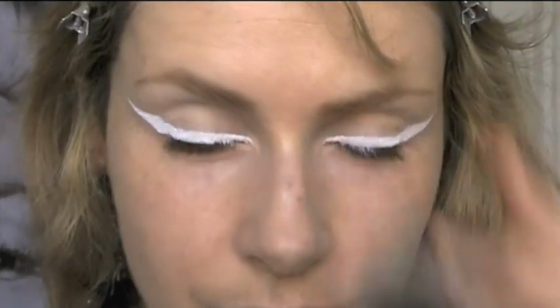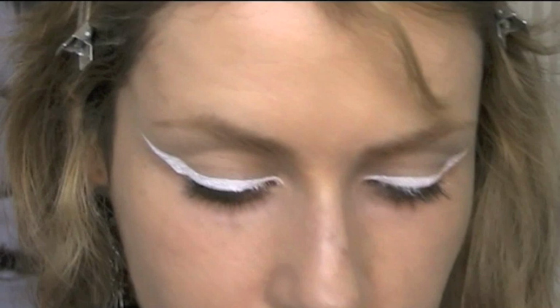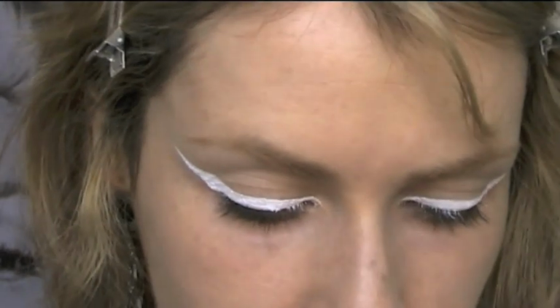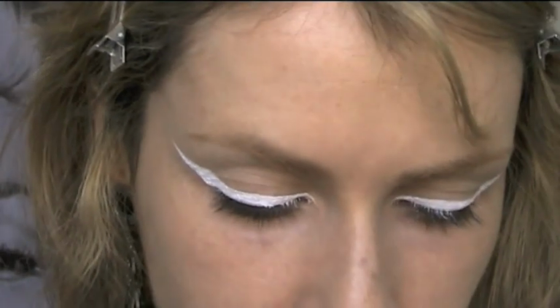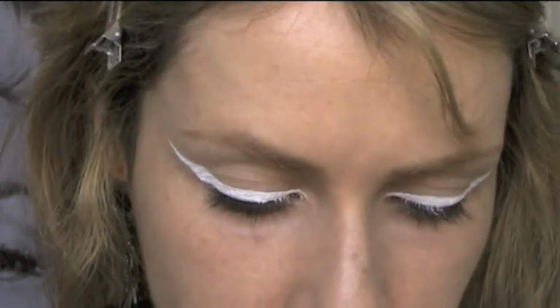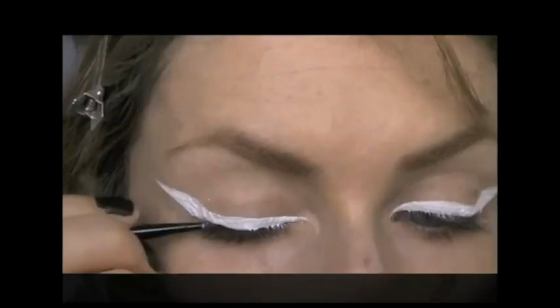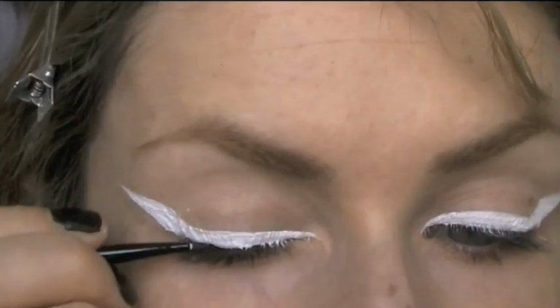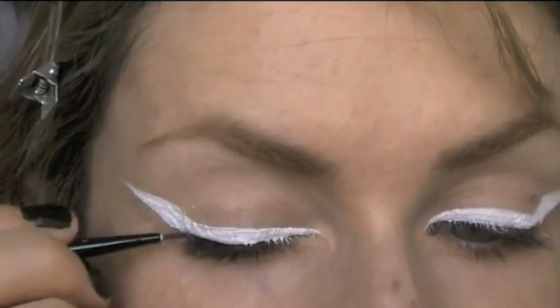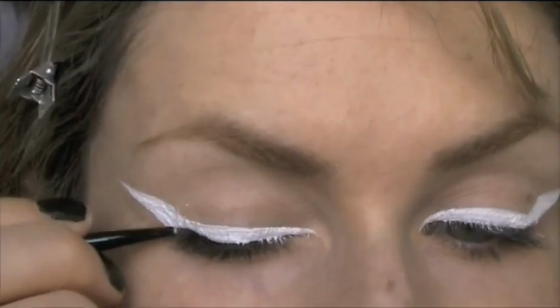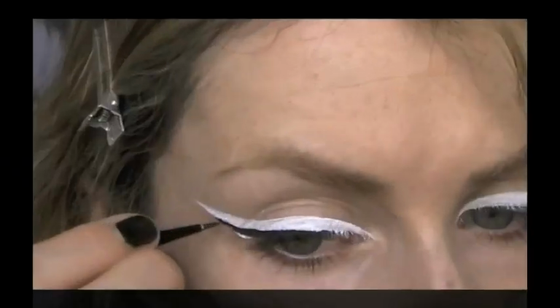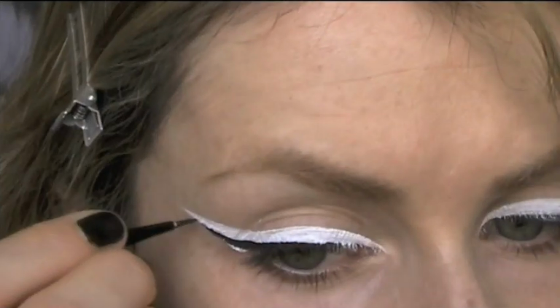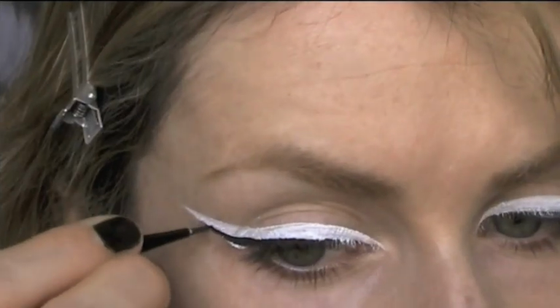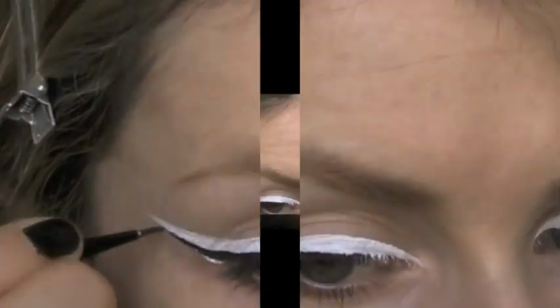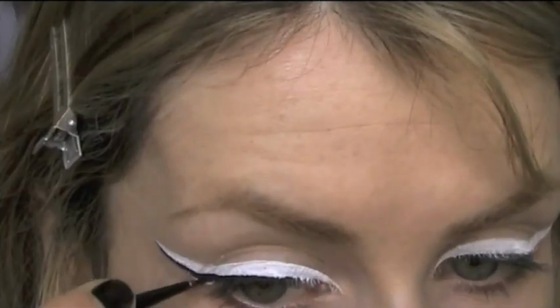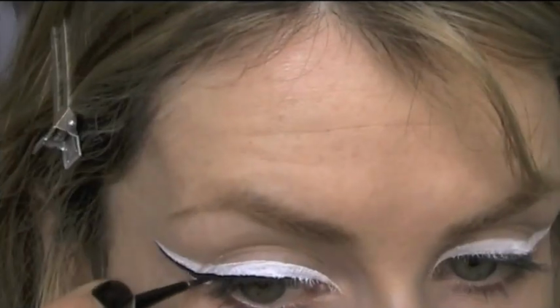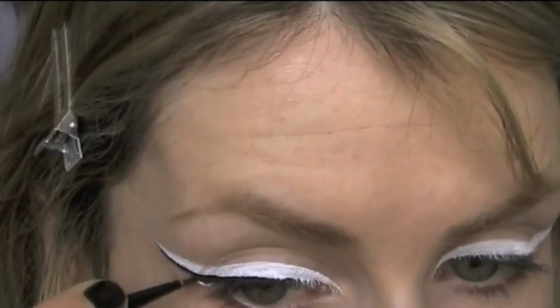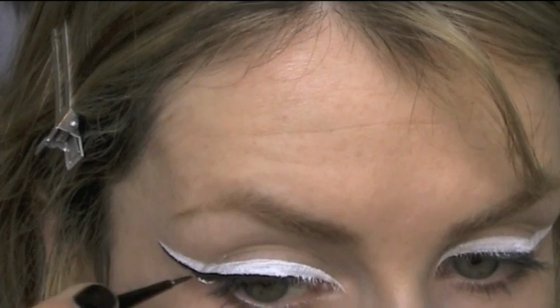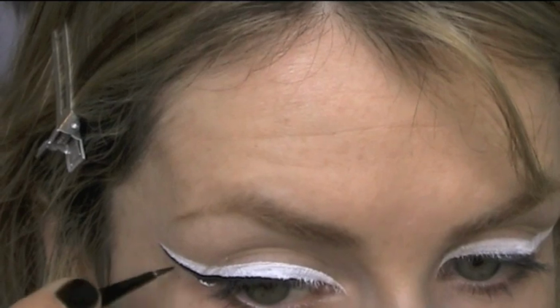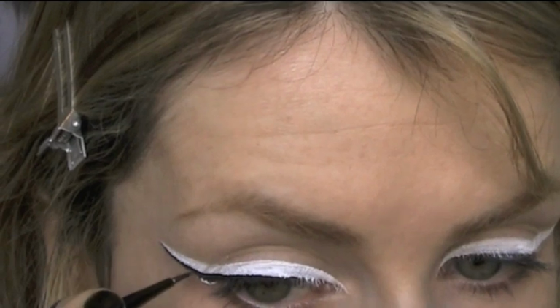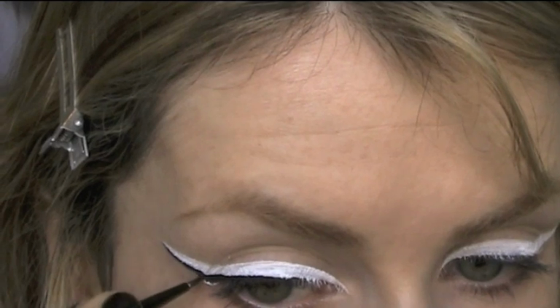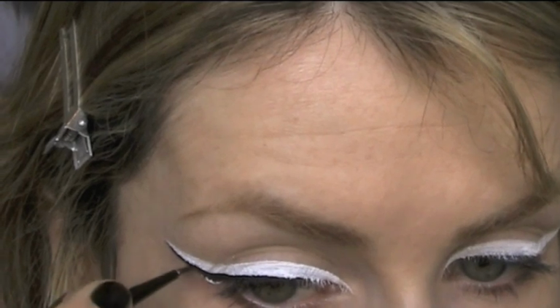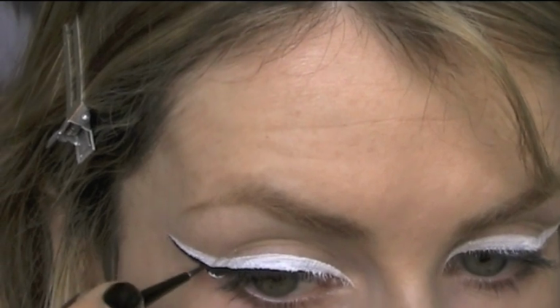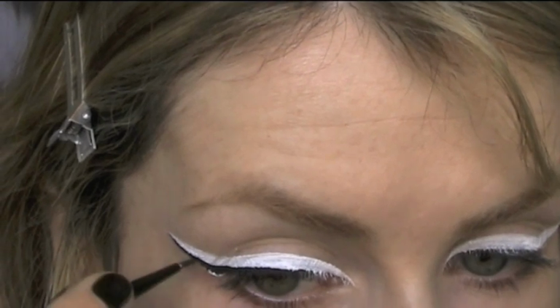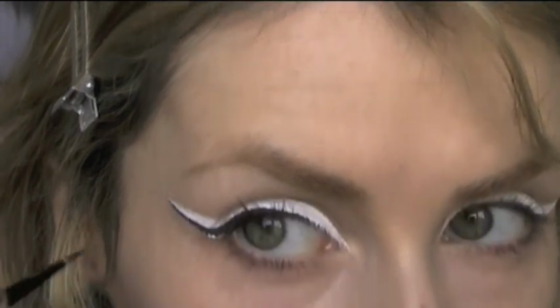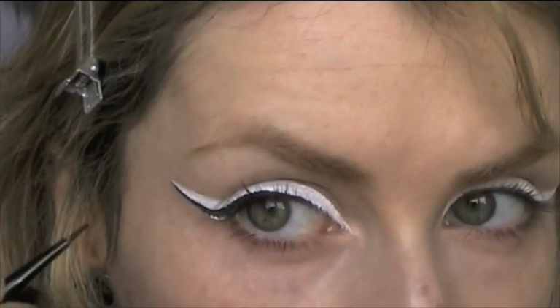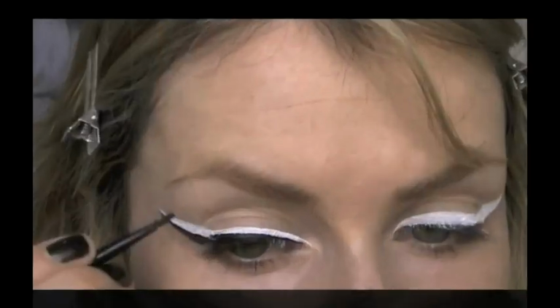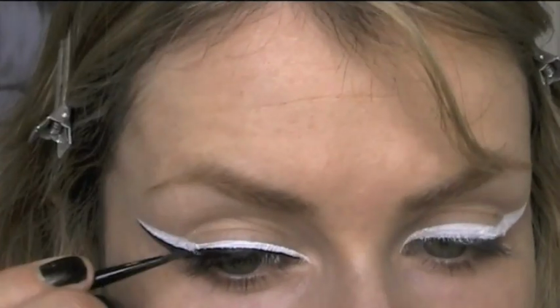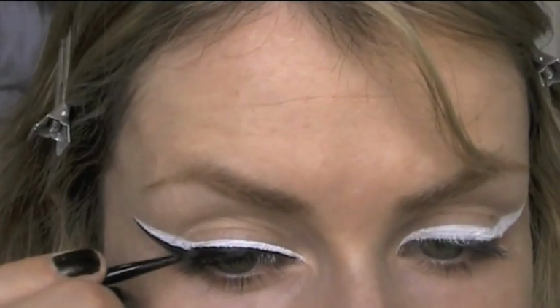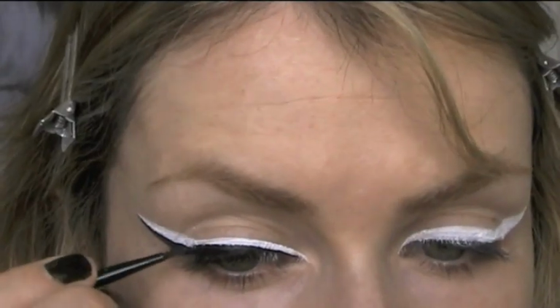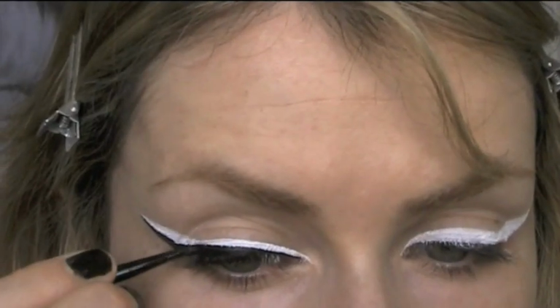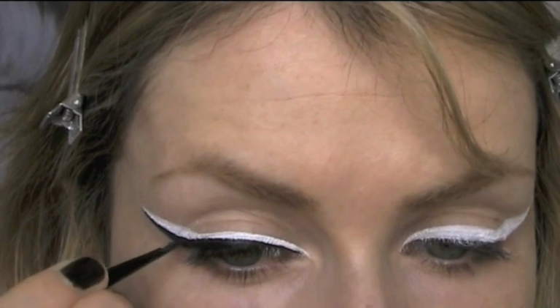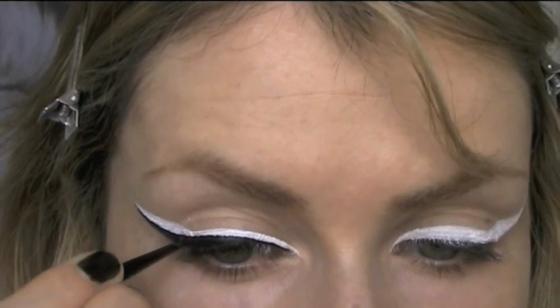Now it's time to pick up your black gel eyeliner. Start really thinly along the base of the white eyeliner and build it up slowly. Remember it's always easier to add on than to take away, so you don't want to go too thick too soon.